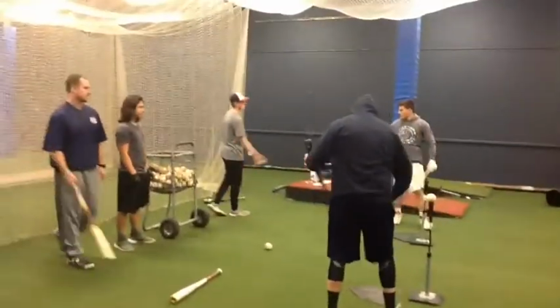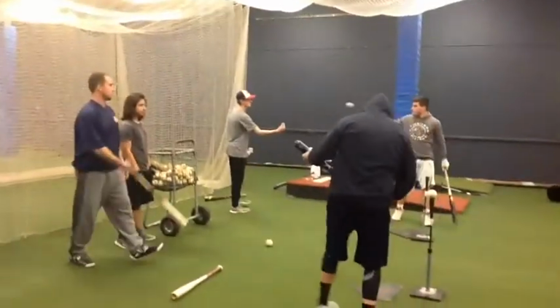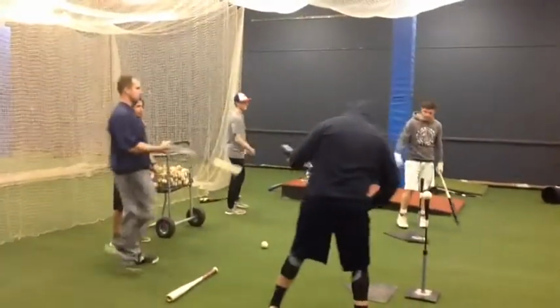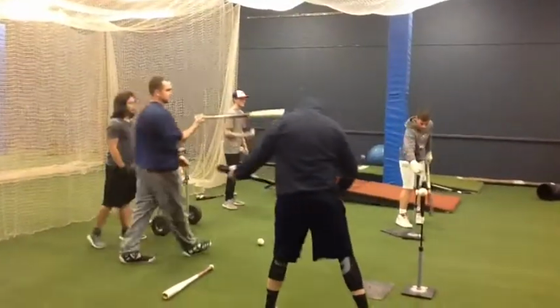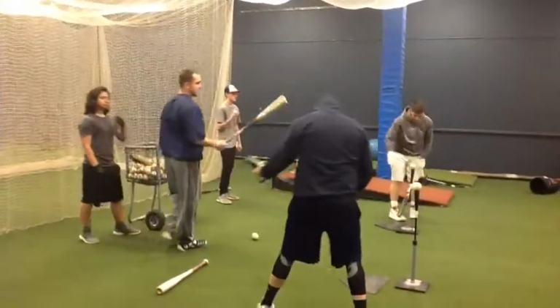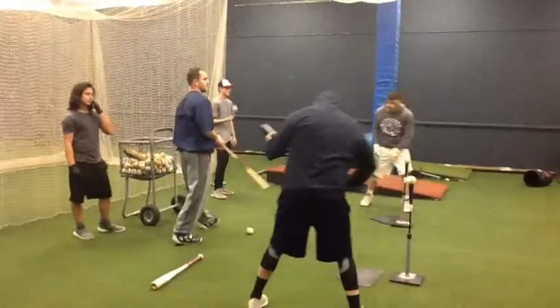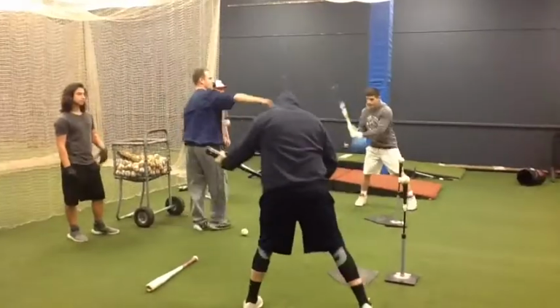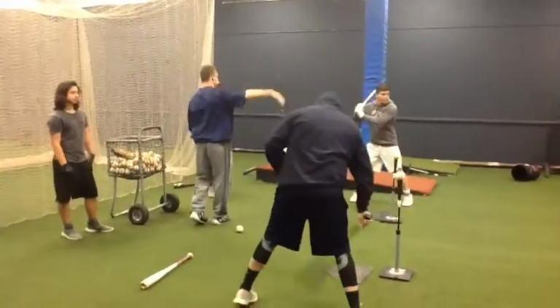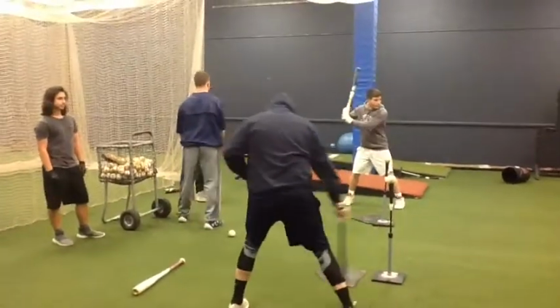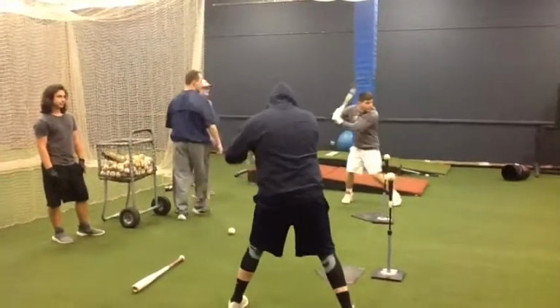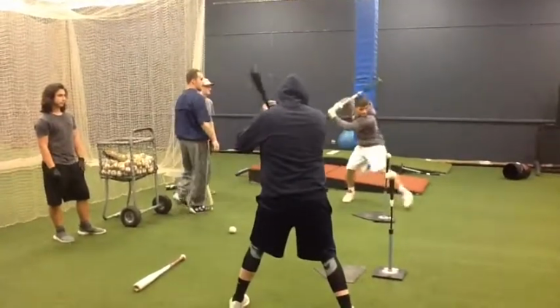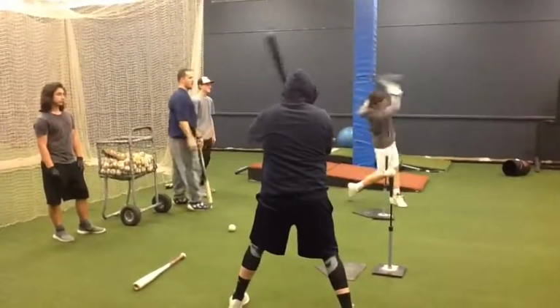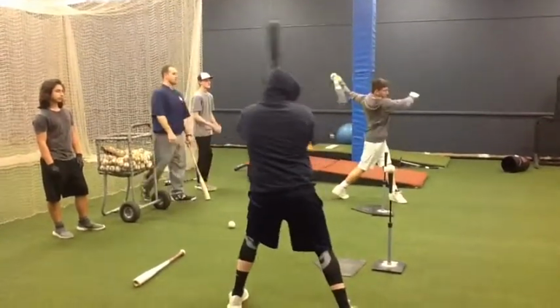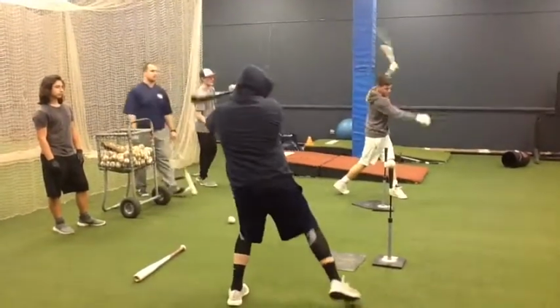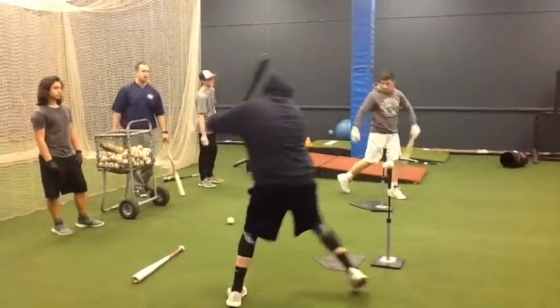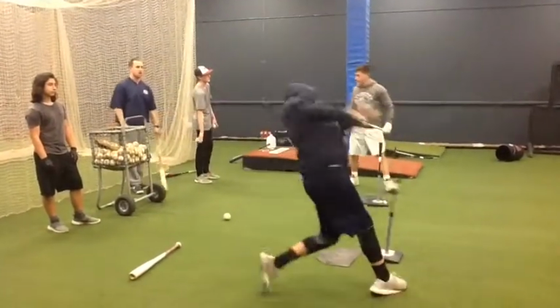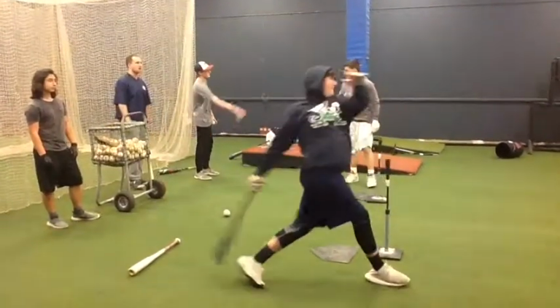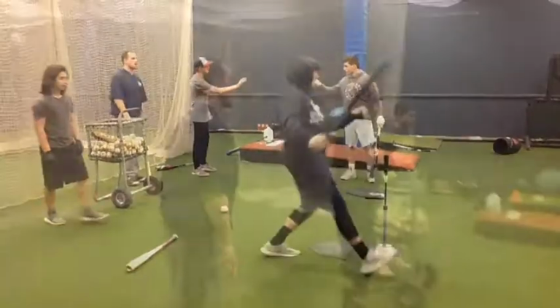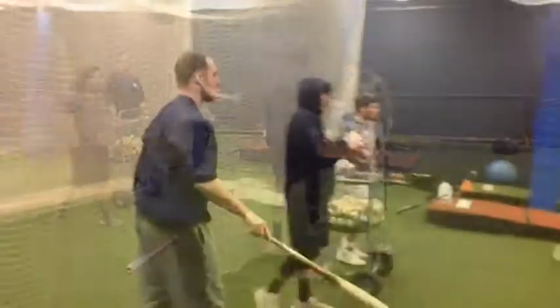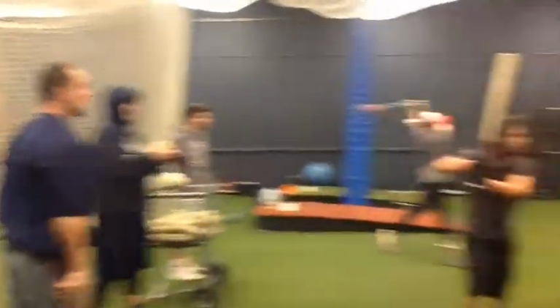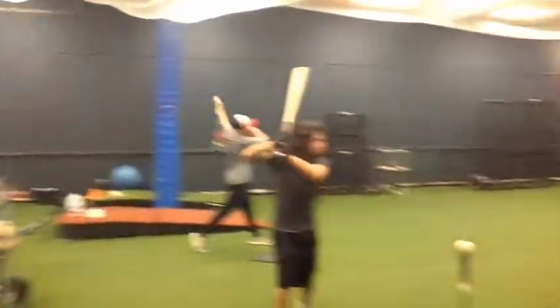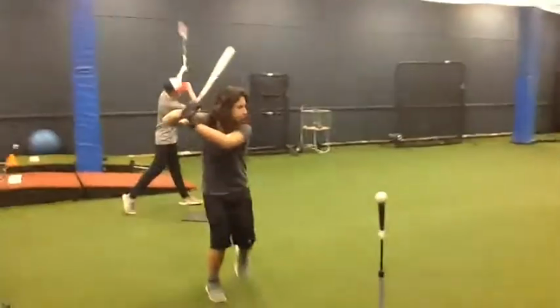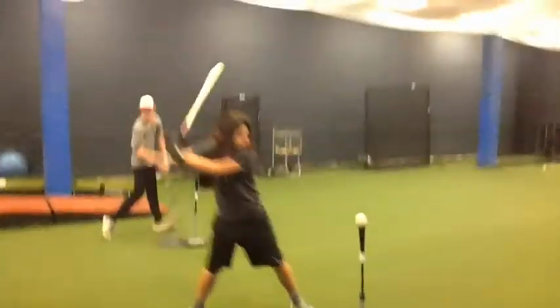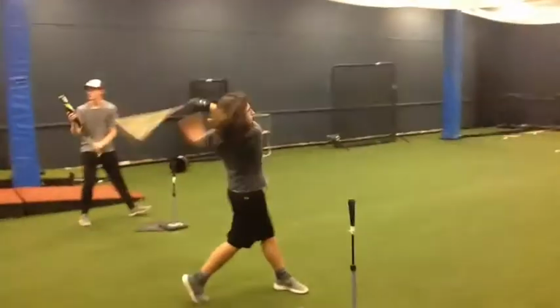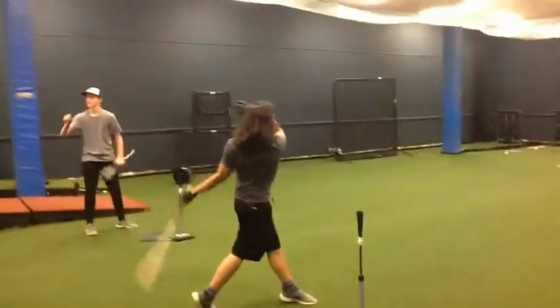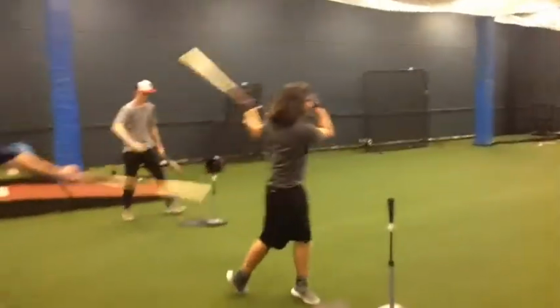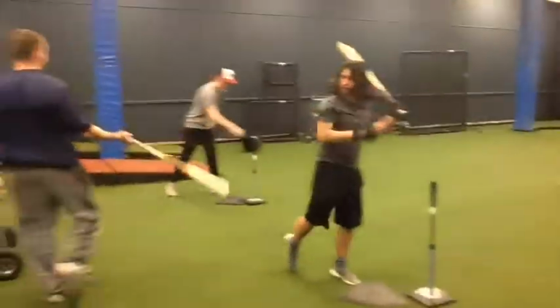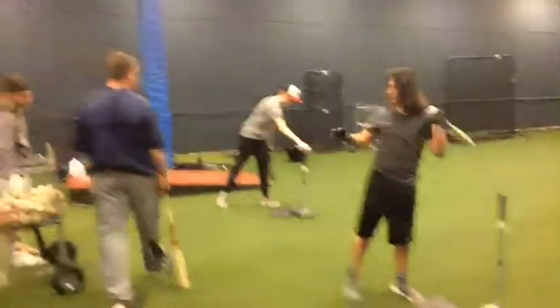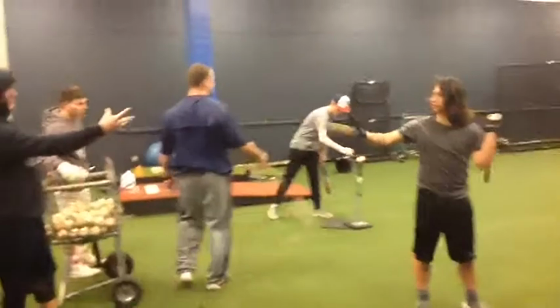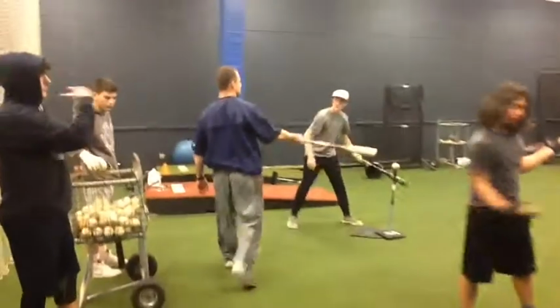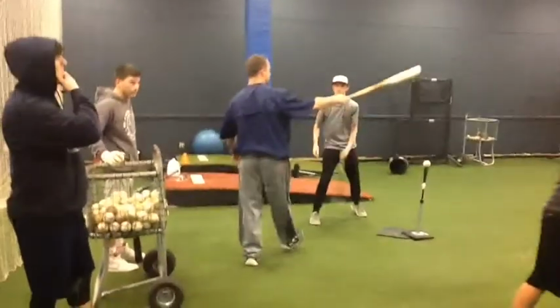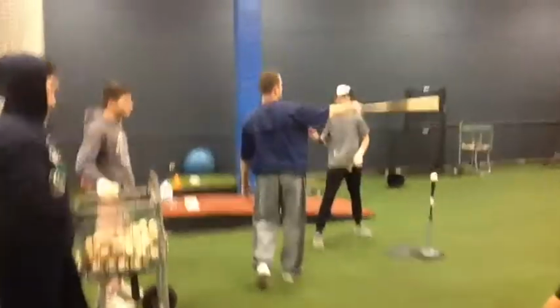Stay through it more, don't pull off. Kind of try and hit it to, like, the right of that. Stay through it more. Don't hit it to the left of that.